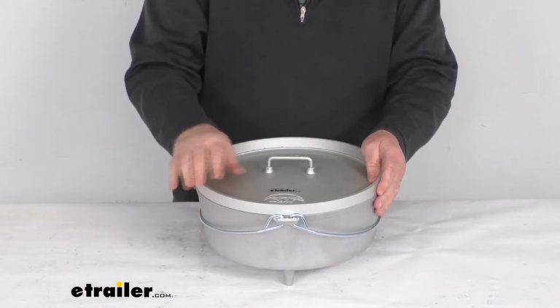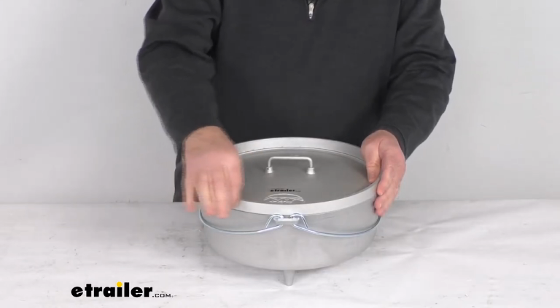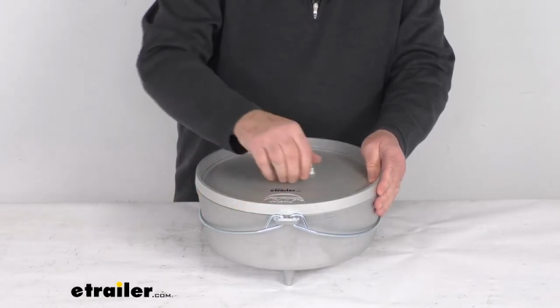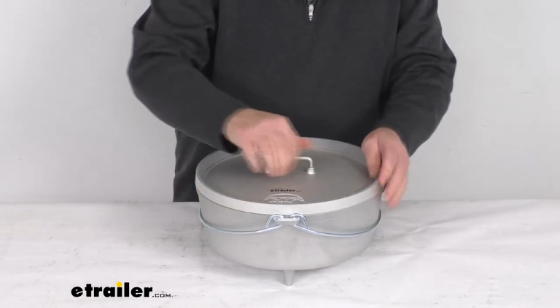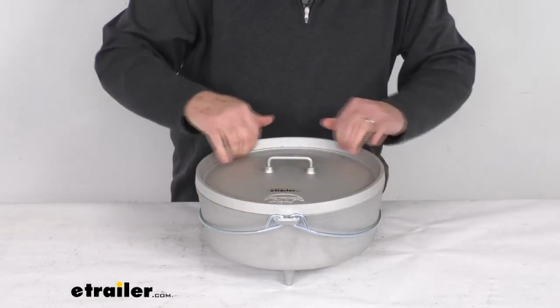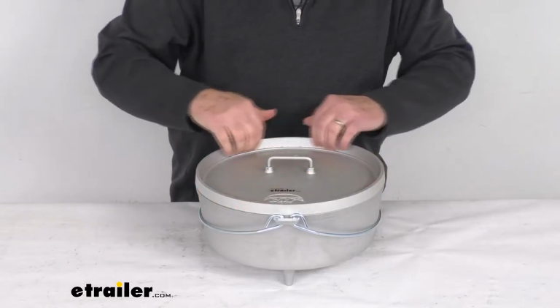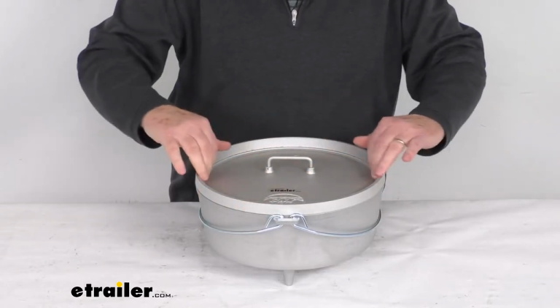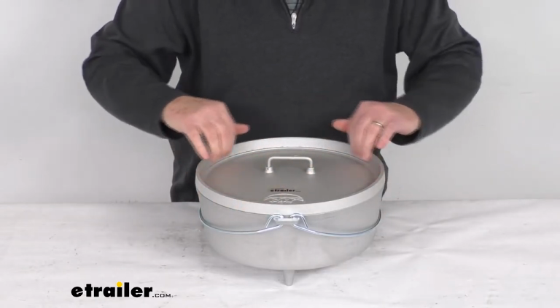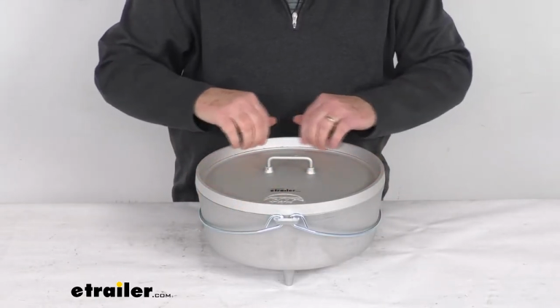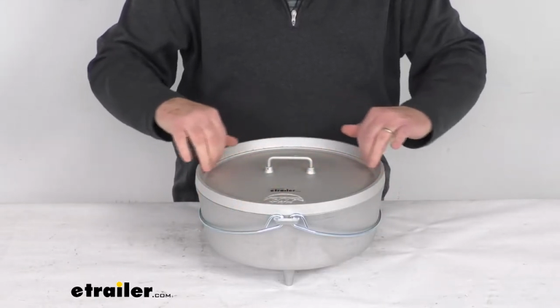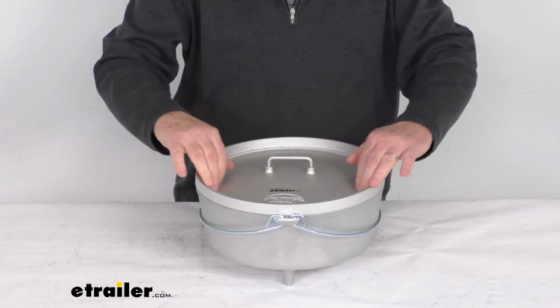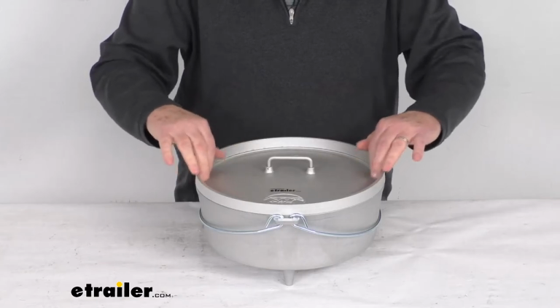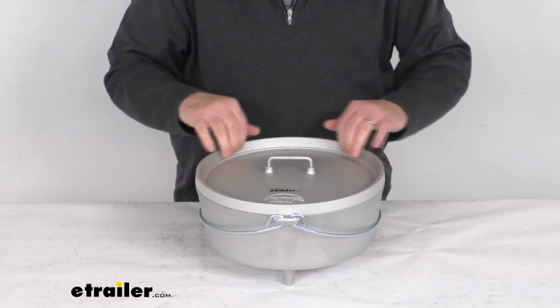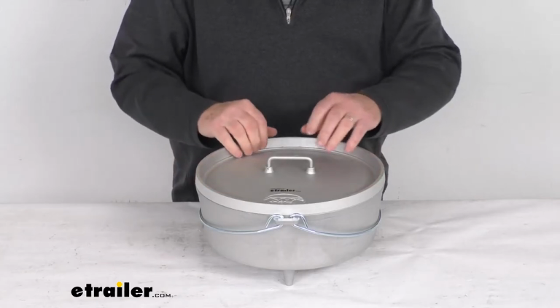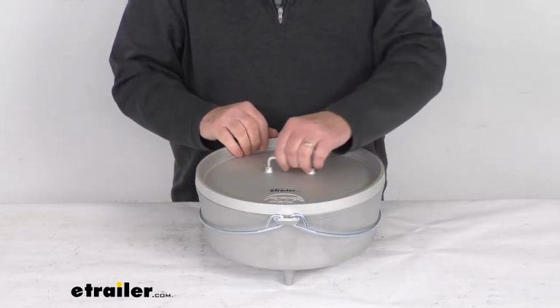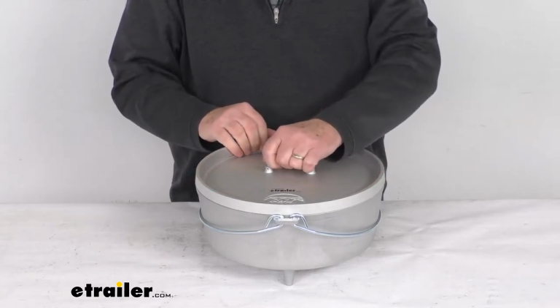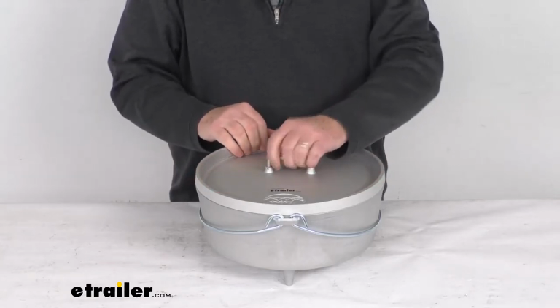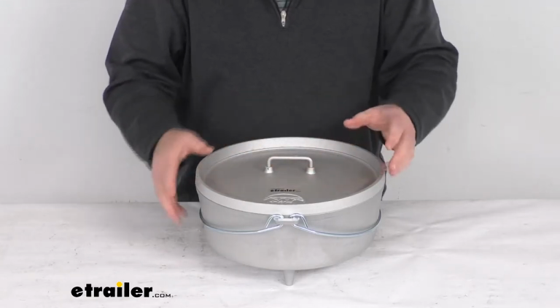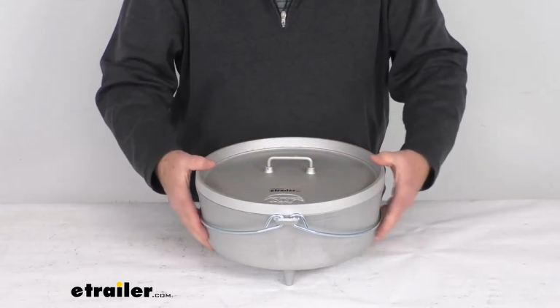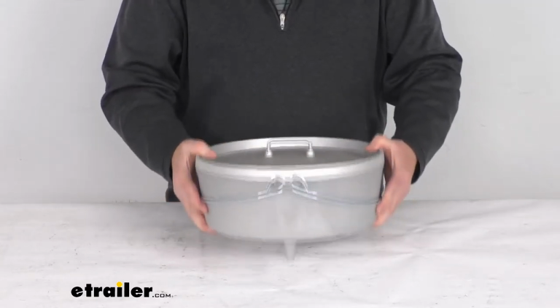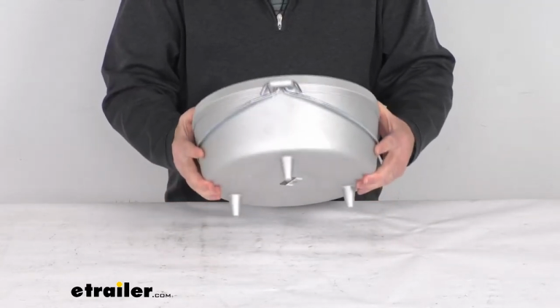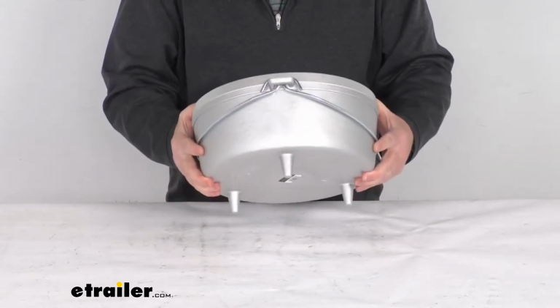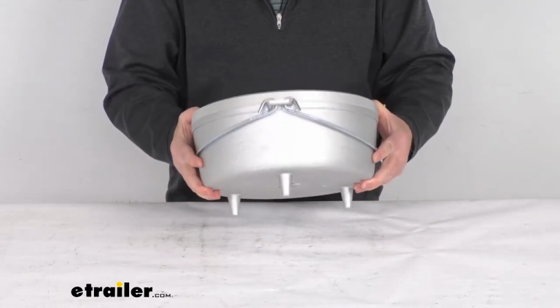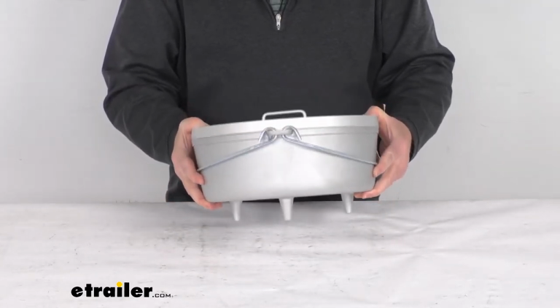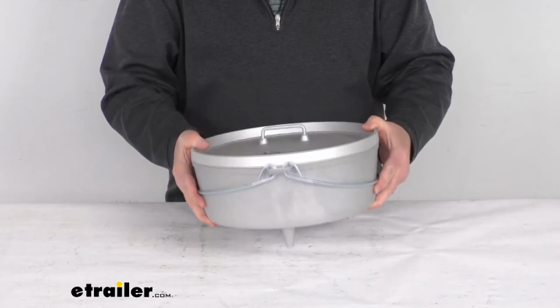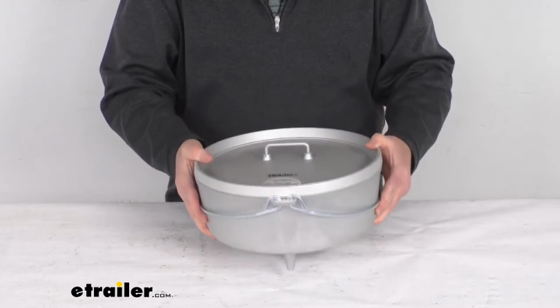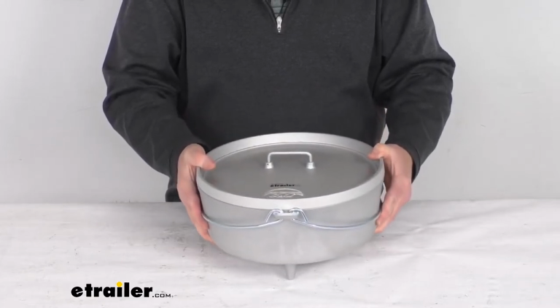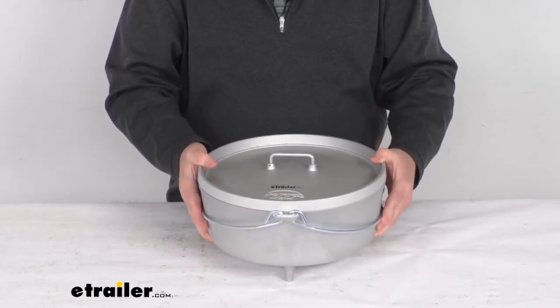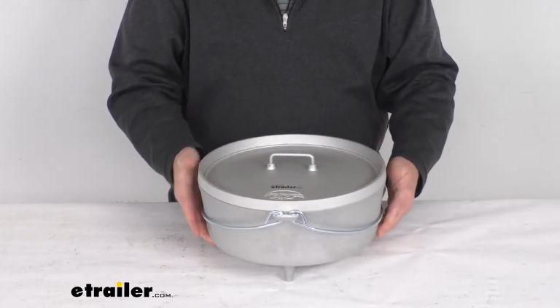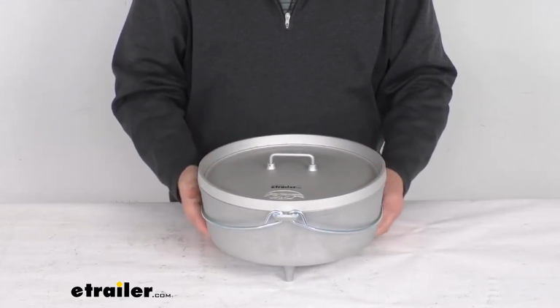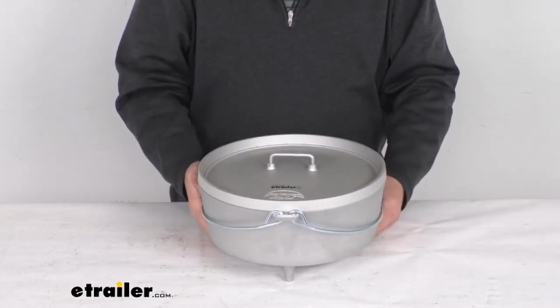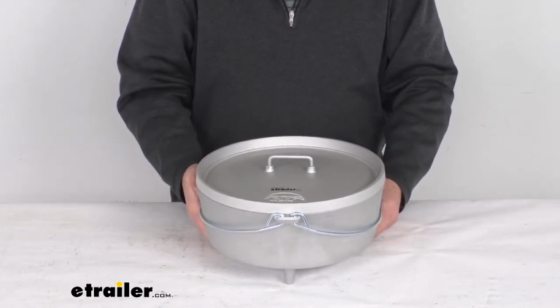You can see the lid has a nice deep edge lip to hold coals or charcoal in place for oven-like cooking. On the very bottom you can see it has three tall fixed legs to support it over coals.